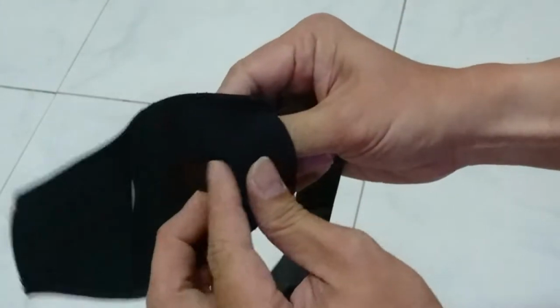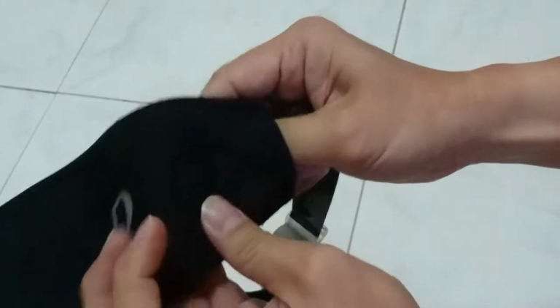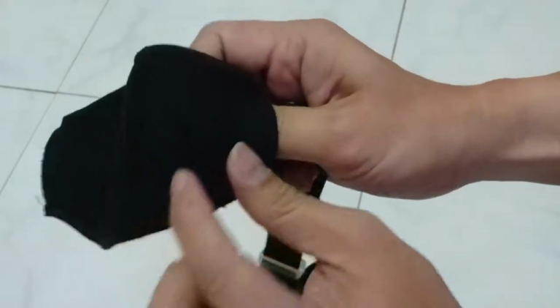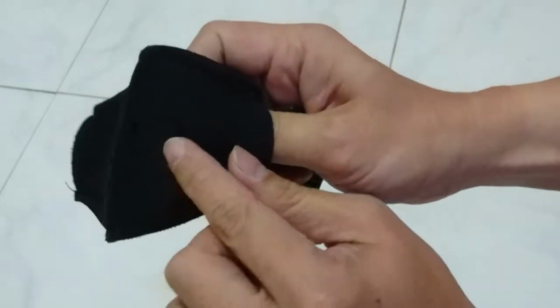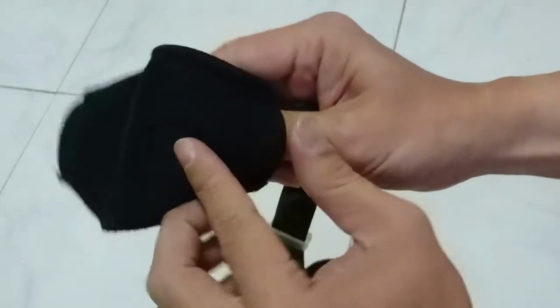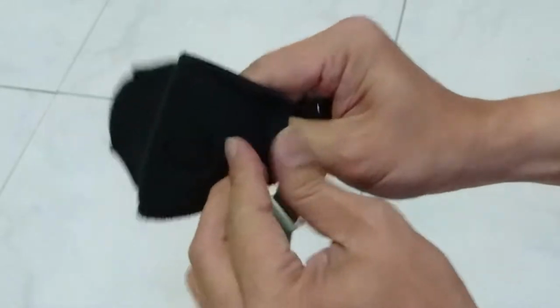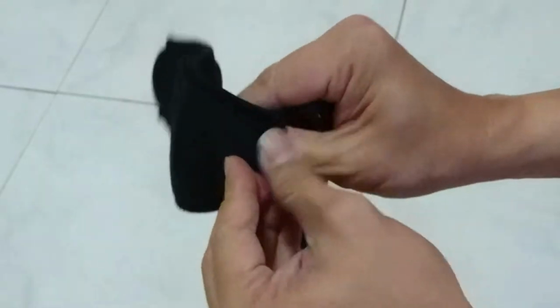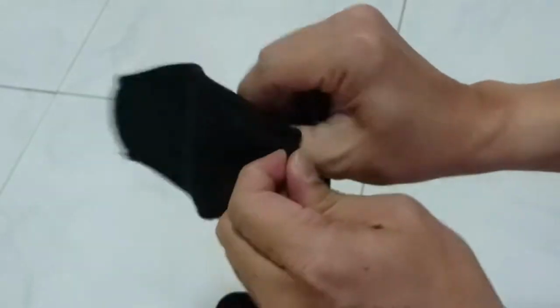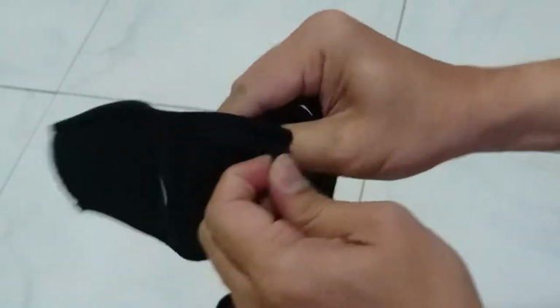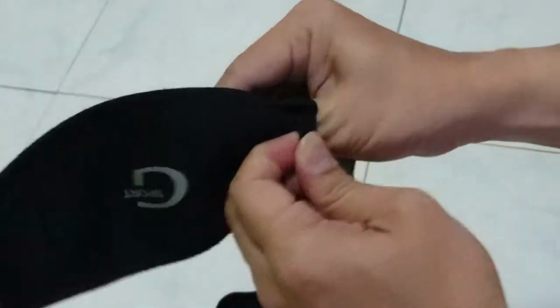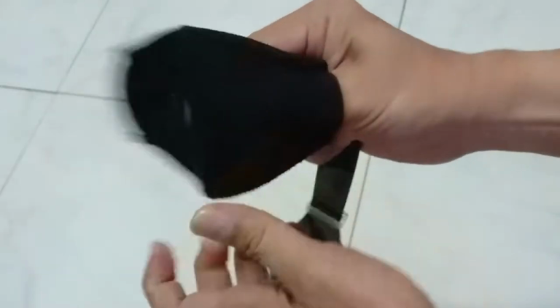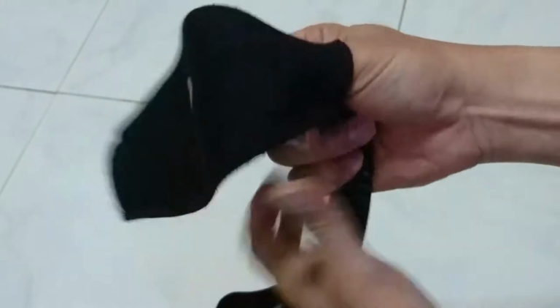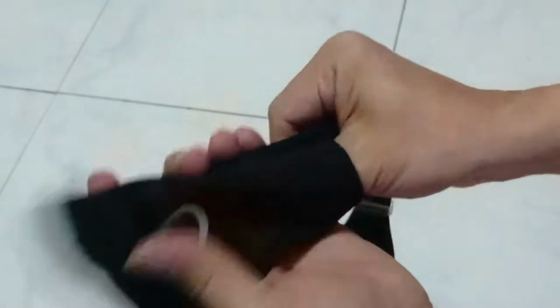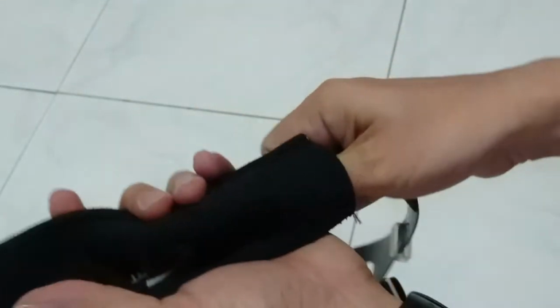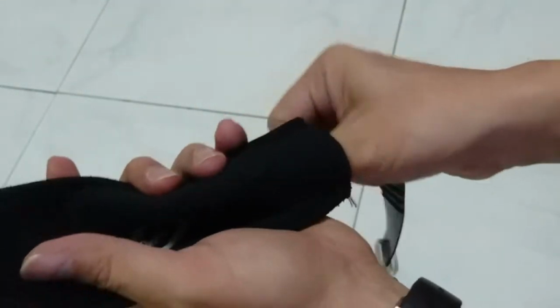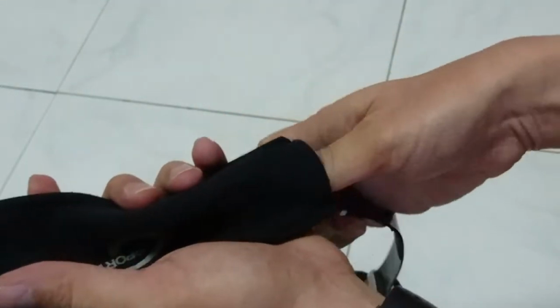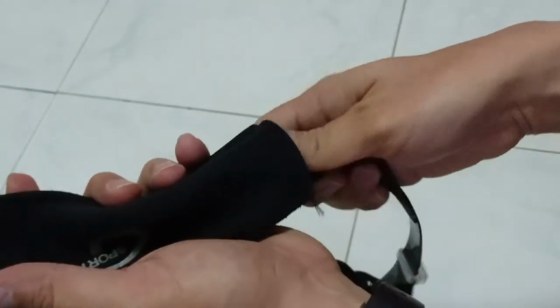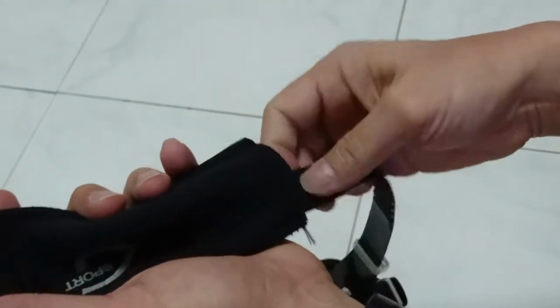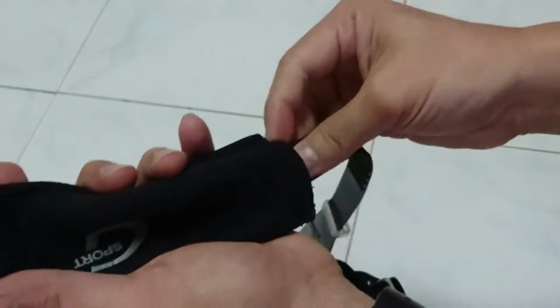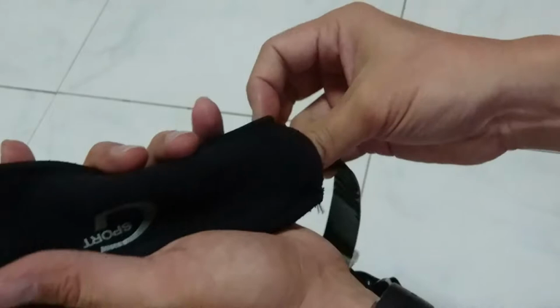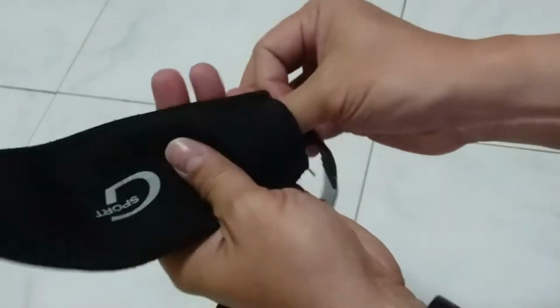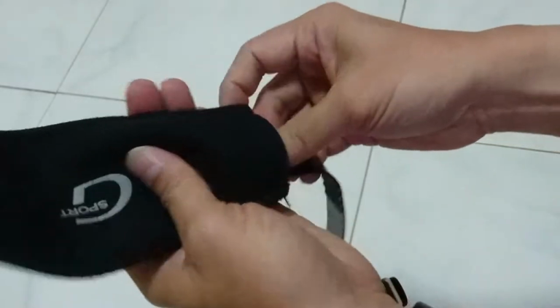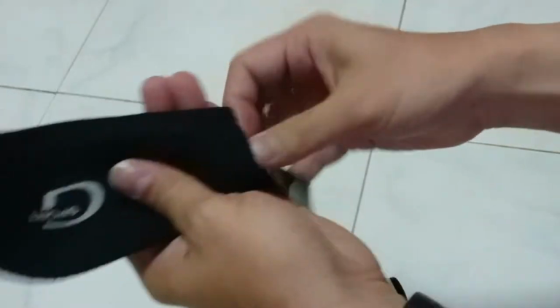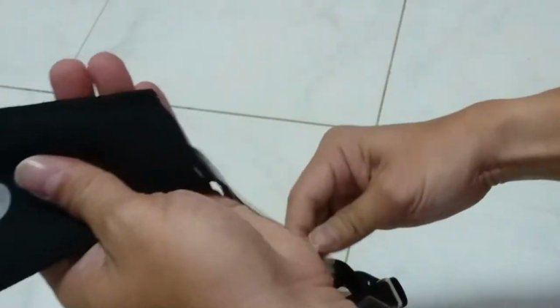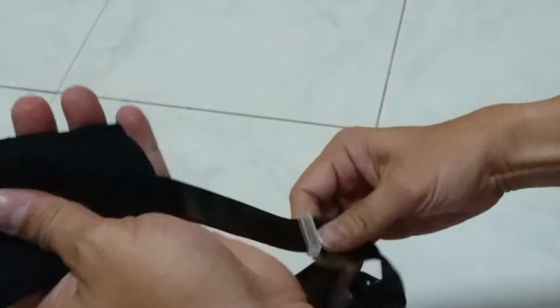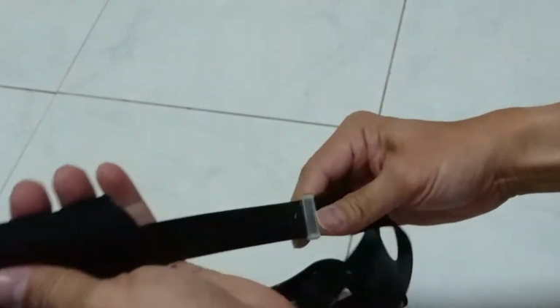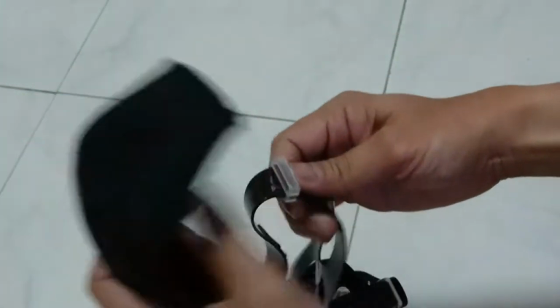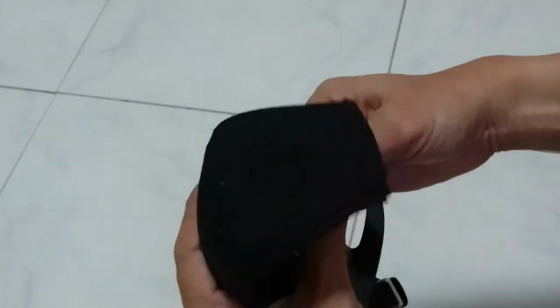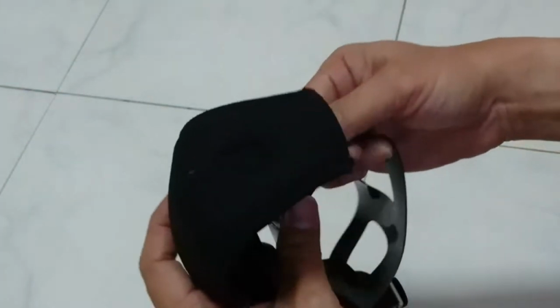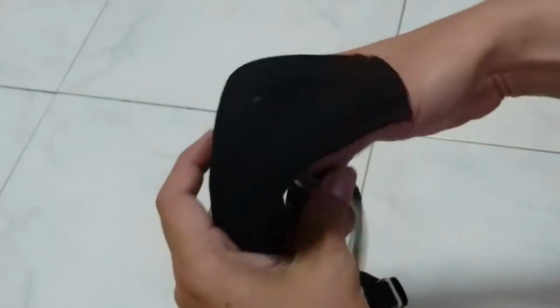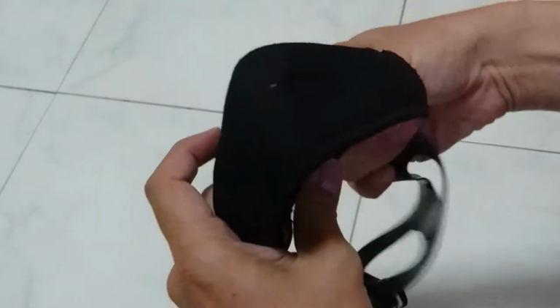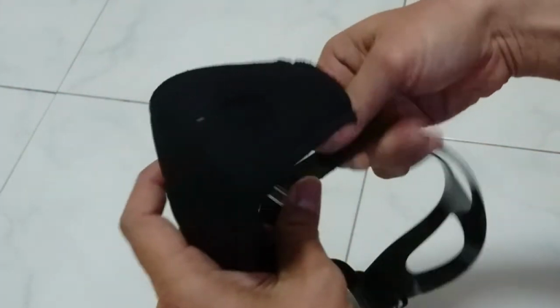Some of them come with a velcro, so you need to open up the velcro. At the same time, push the strap through. Make sure that the runner goes through as well.